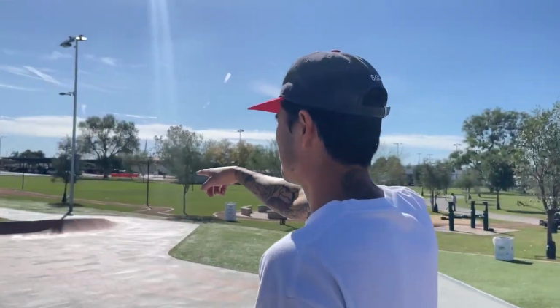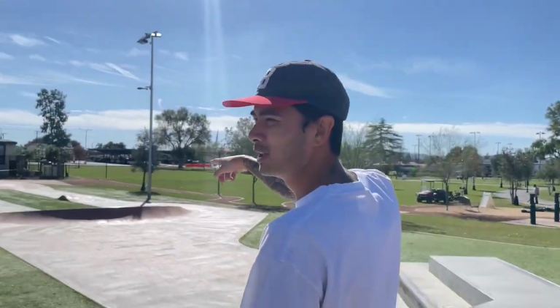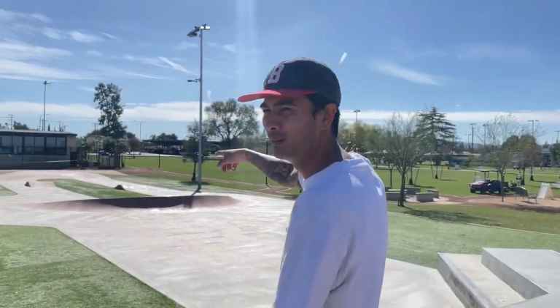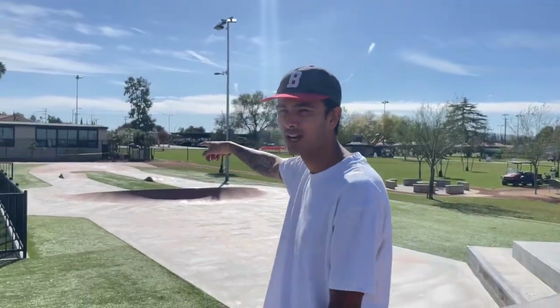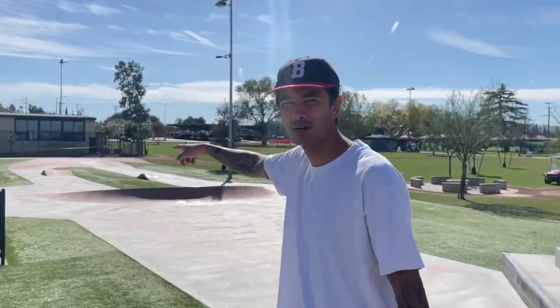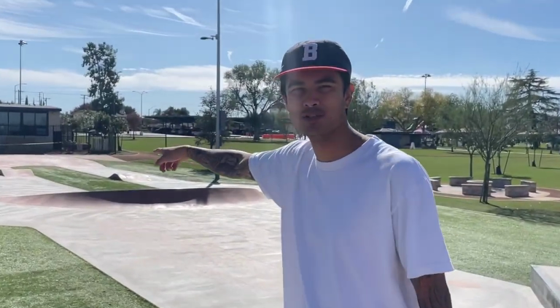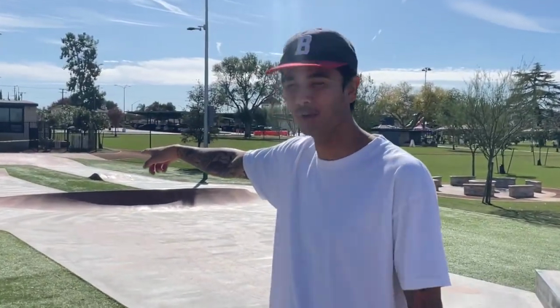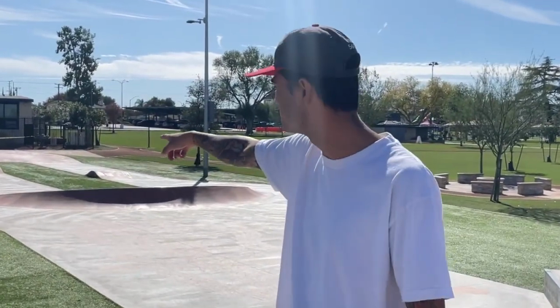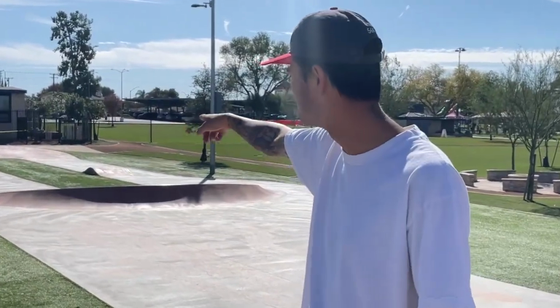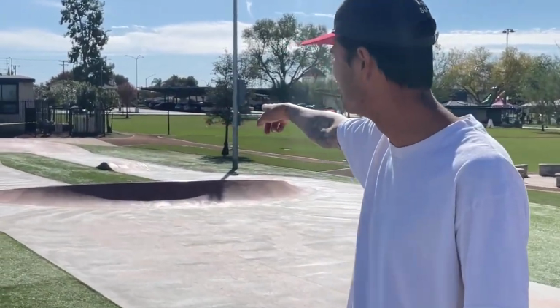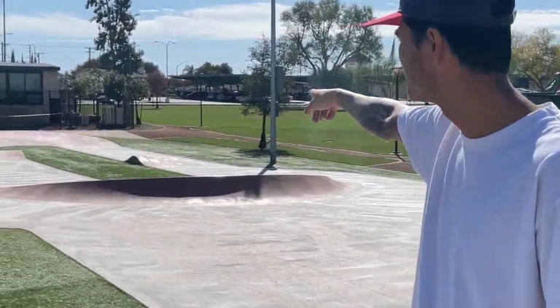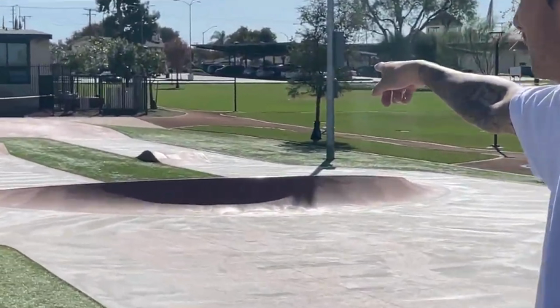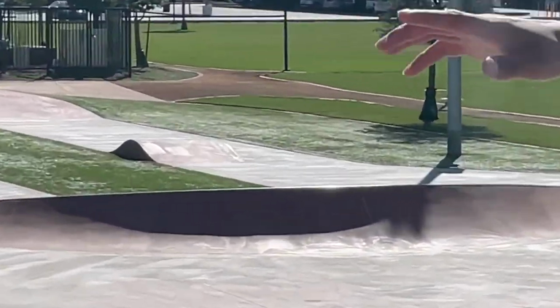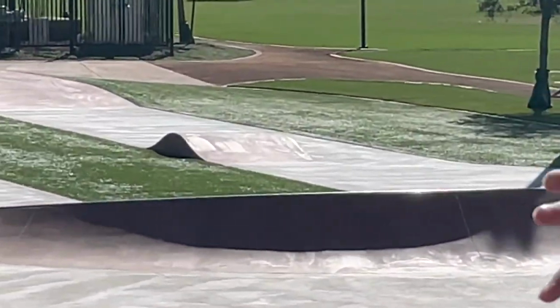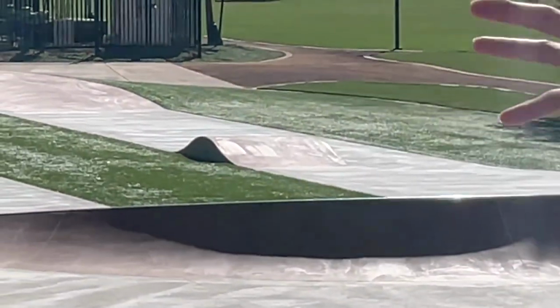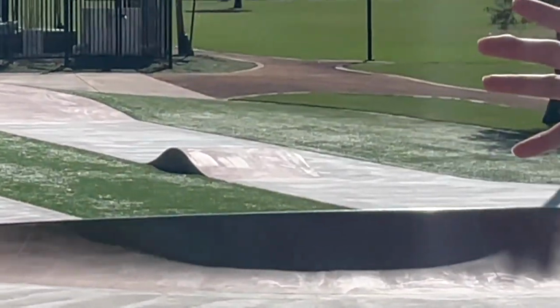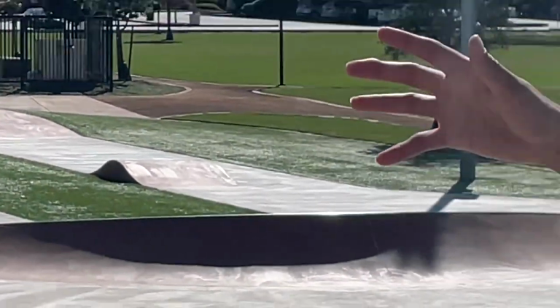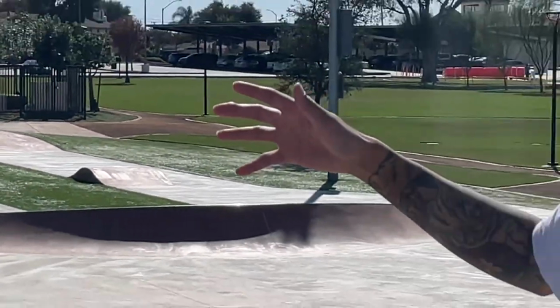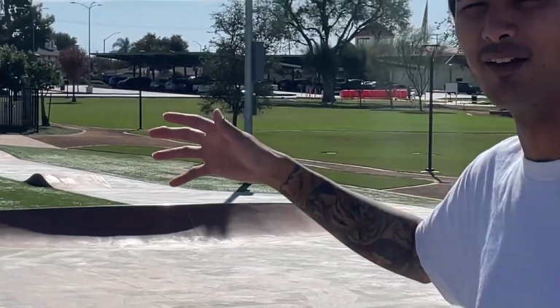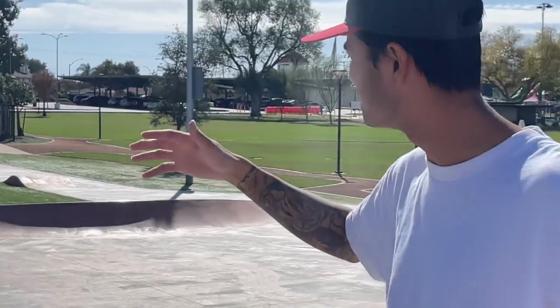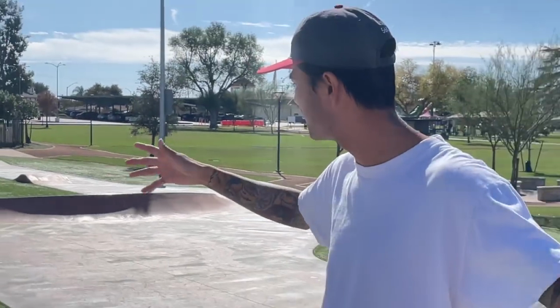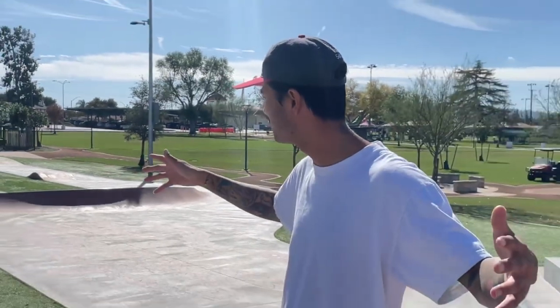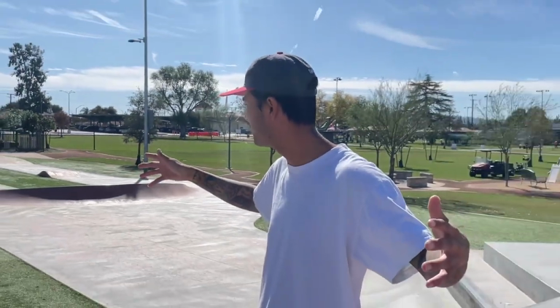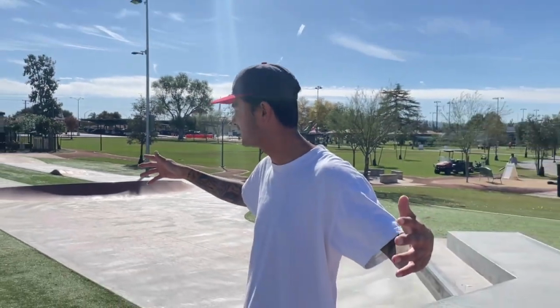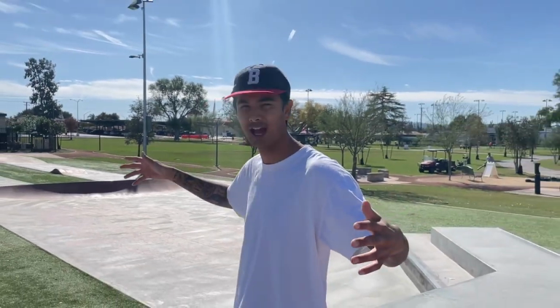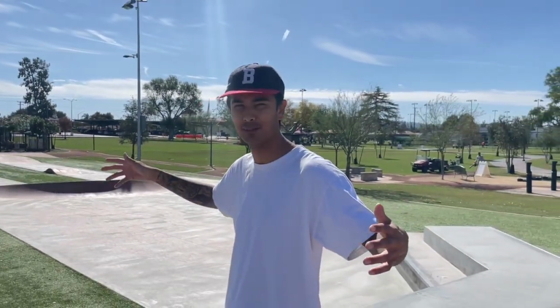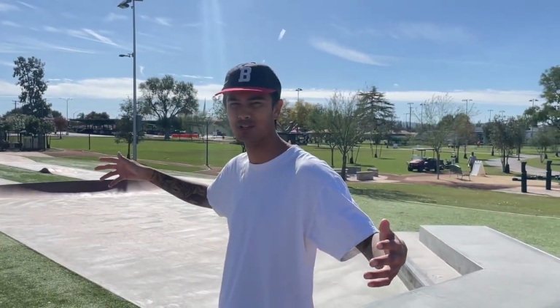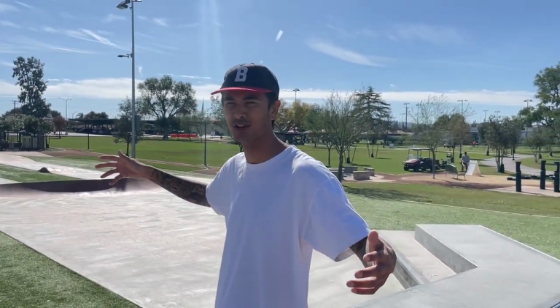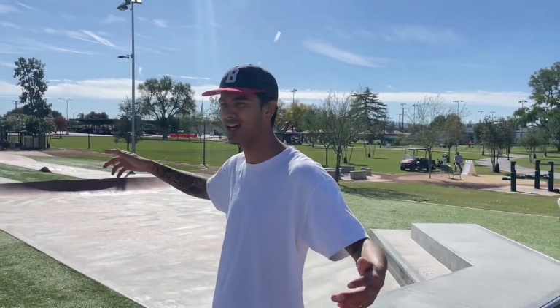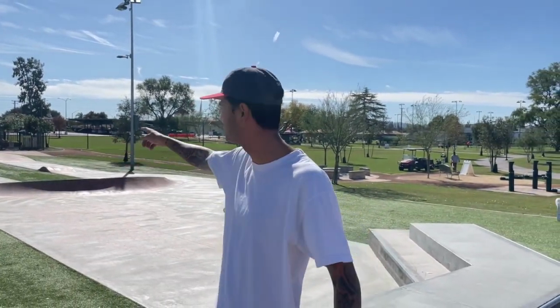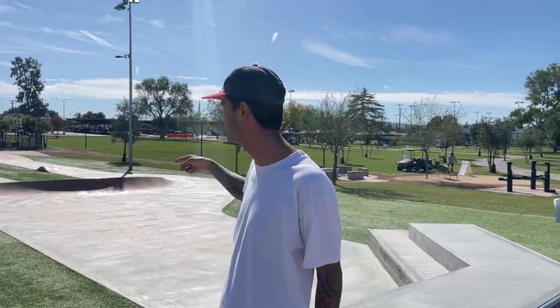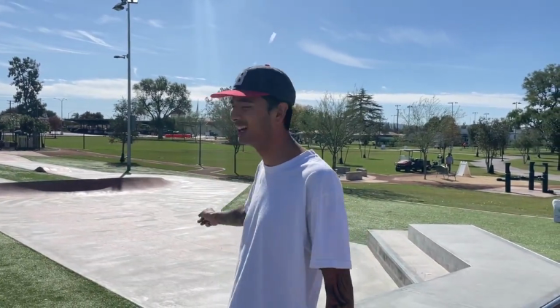It's not really a pump track. It's pretty much two berms and two rollers. Yeah, it's like a circle with two bumps. Everything's spaced so far apart that you have to push — you can't pump through that.